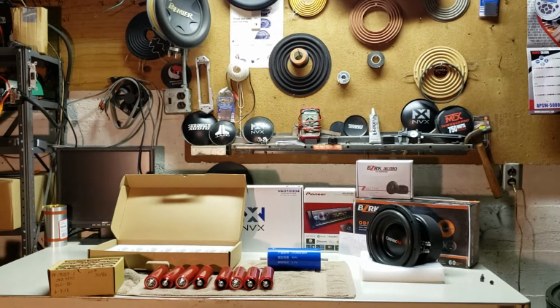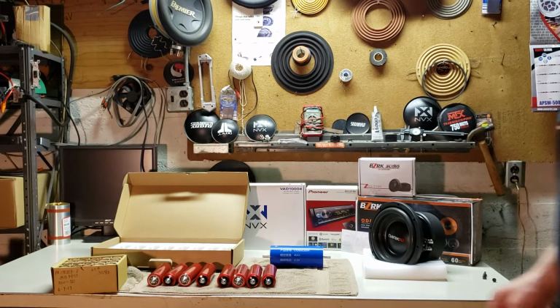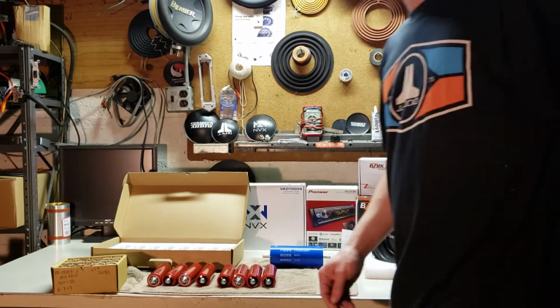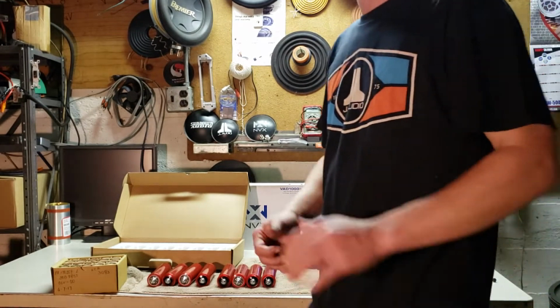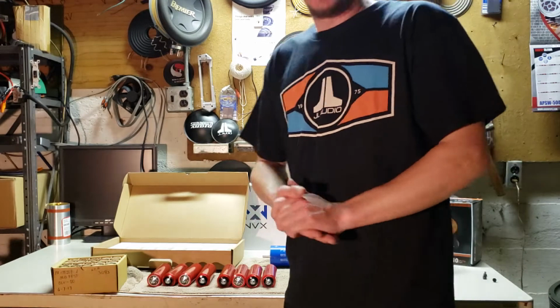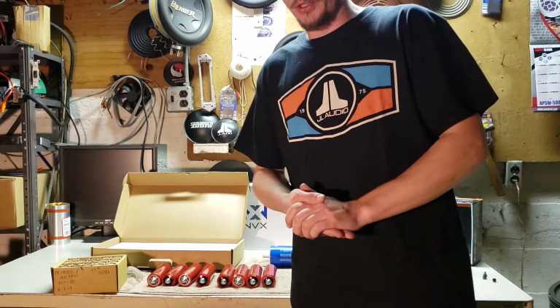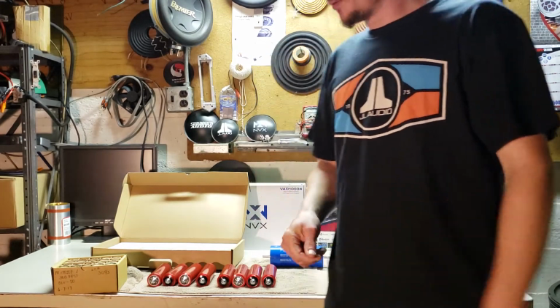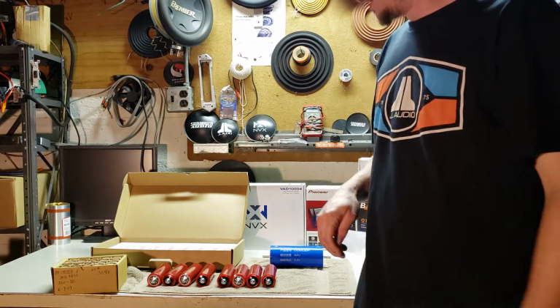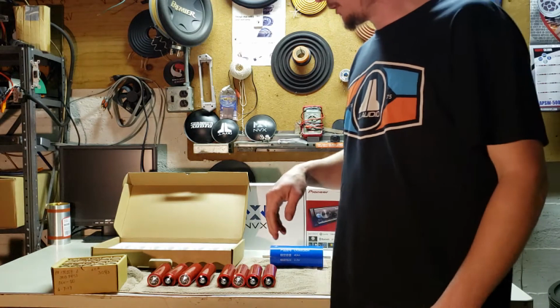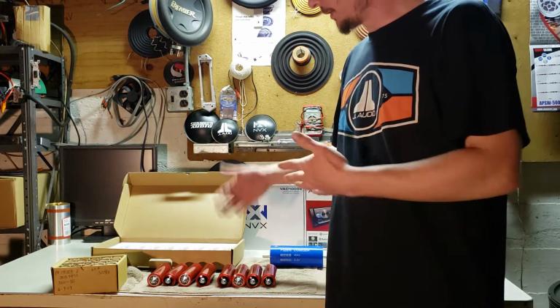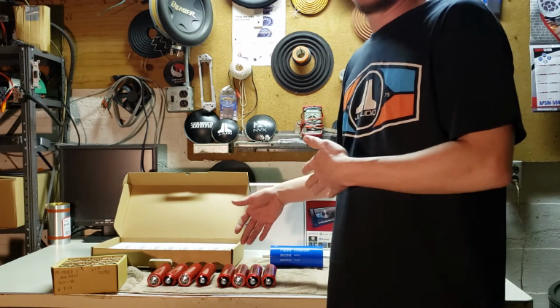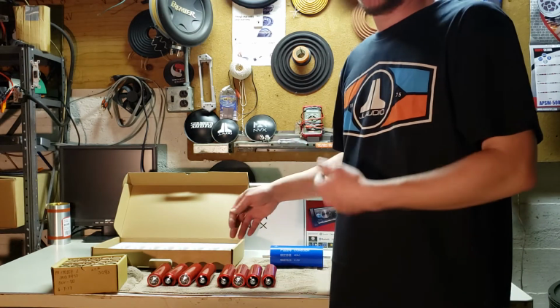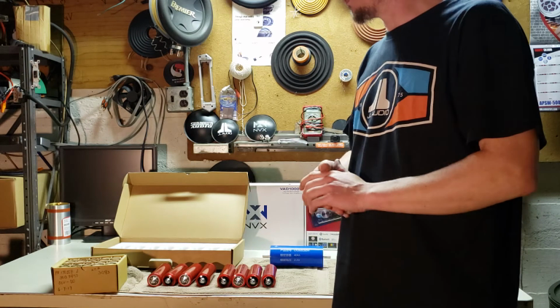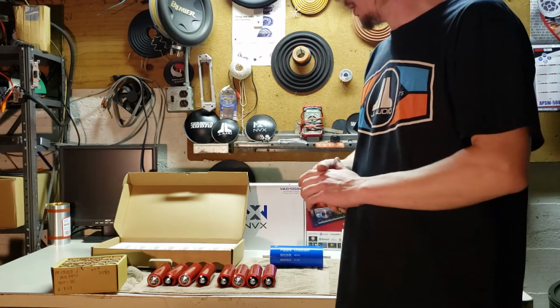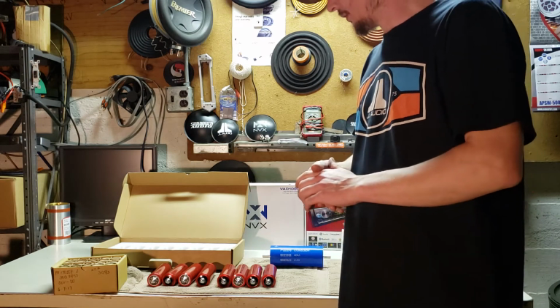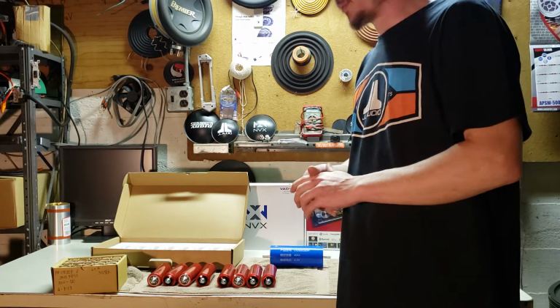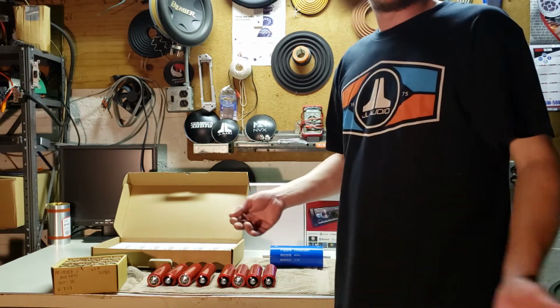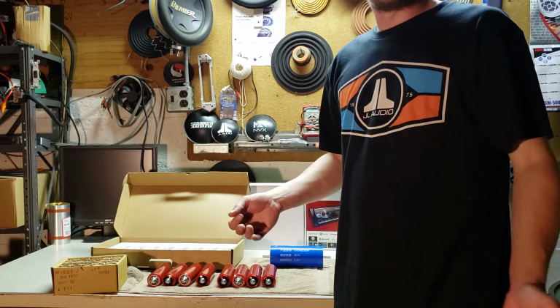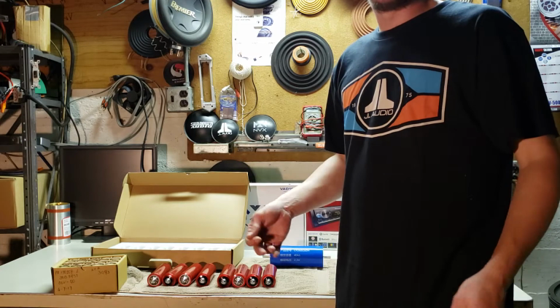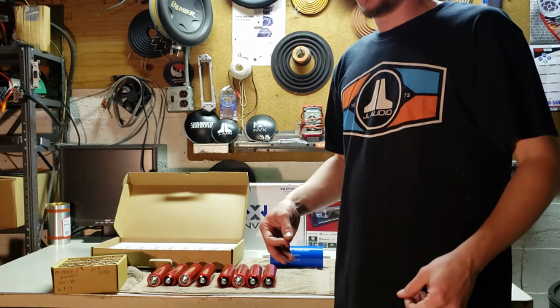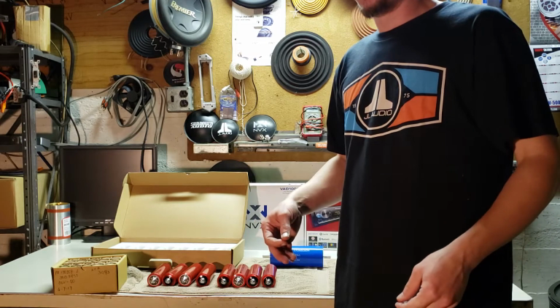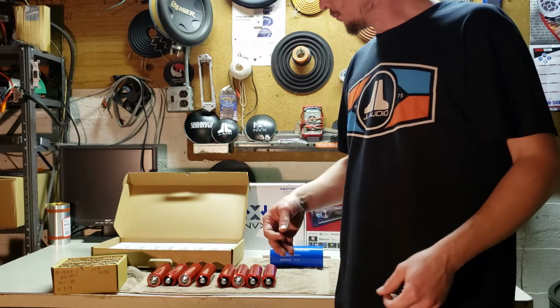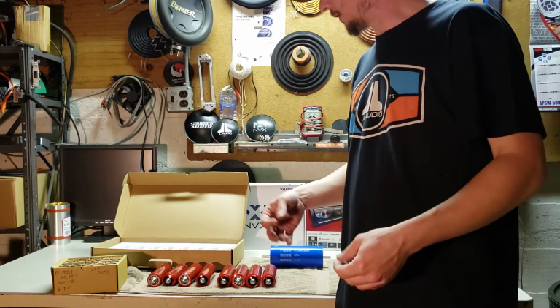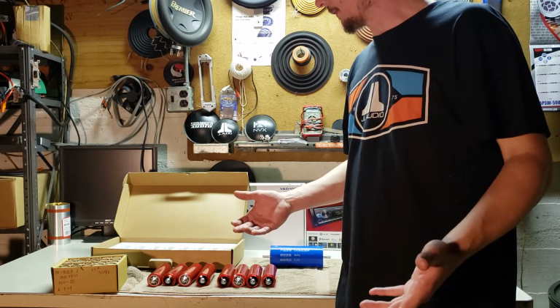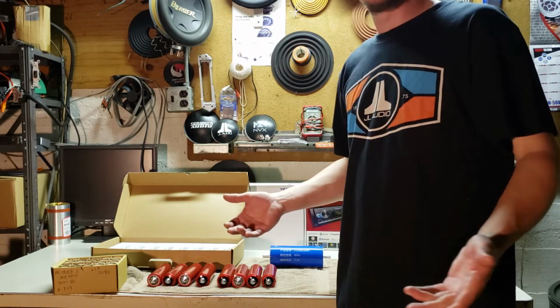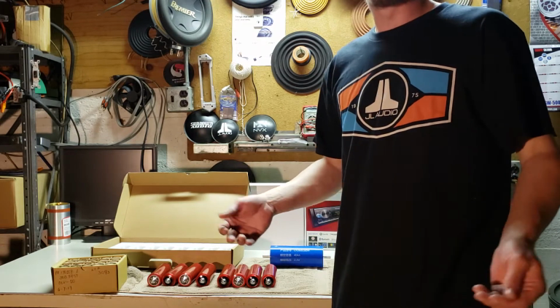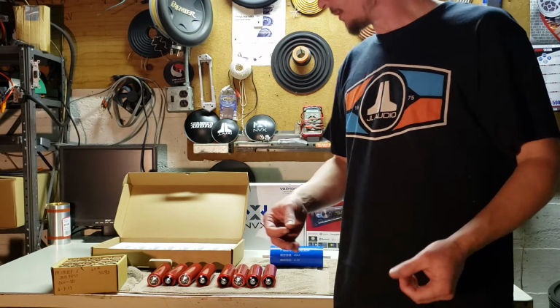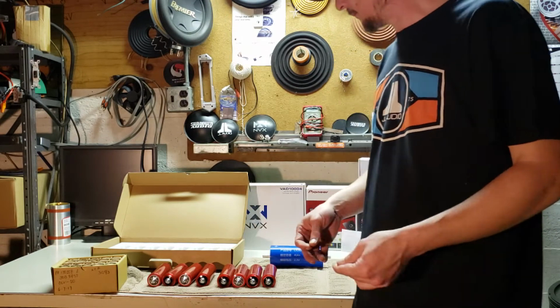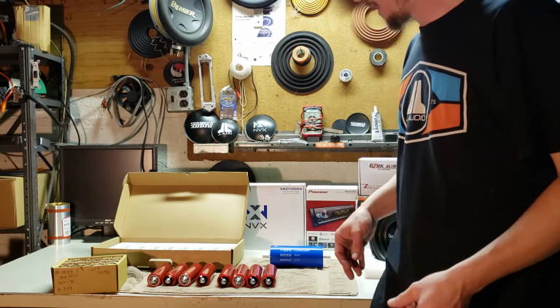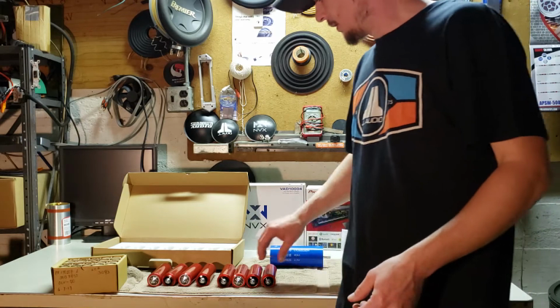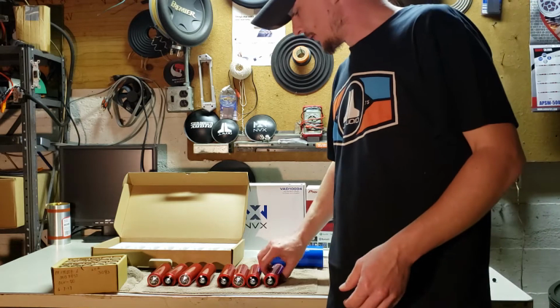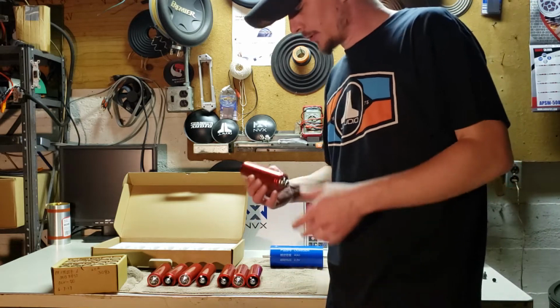Hey guys, today I'm doing a video about lithium and specifically DIY lithium. There's been a lot of questions about it, so I'm here to make a video and try to explain some of it.